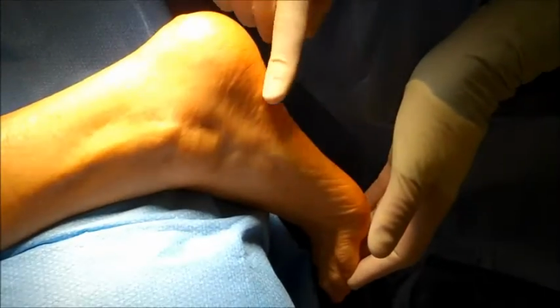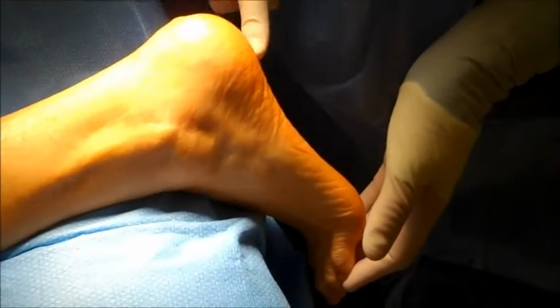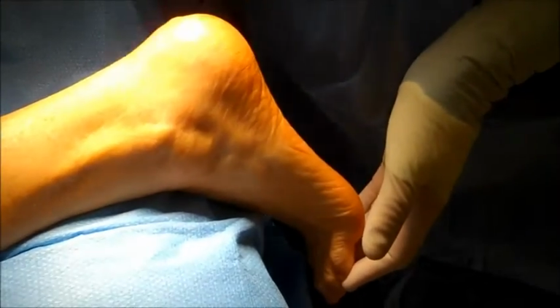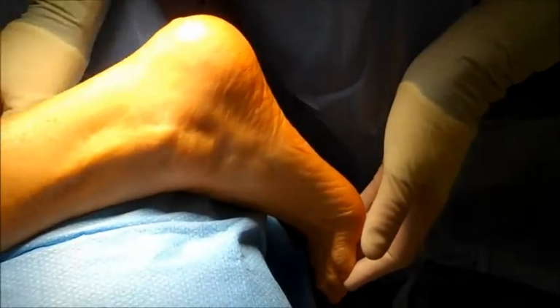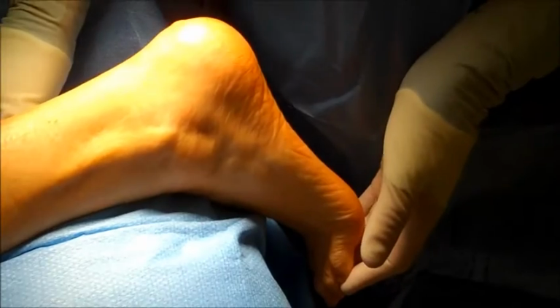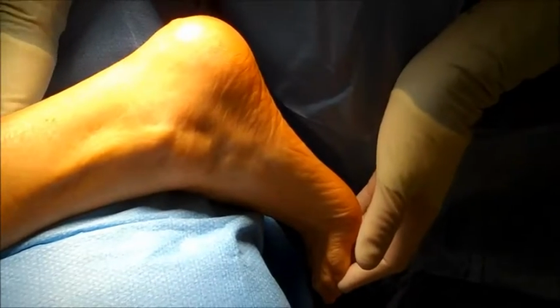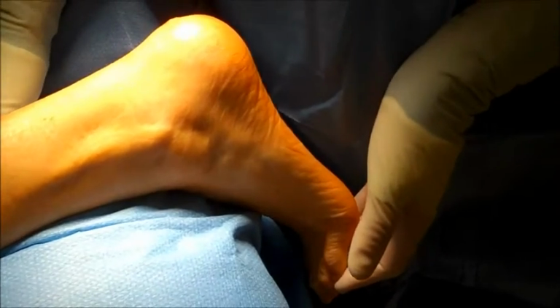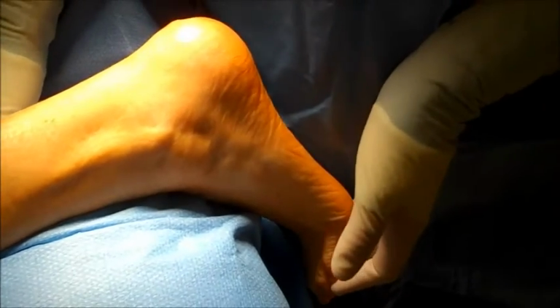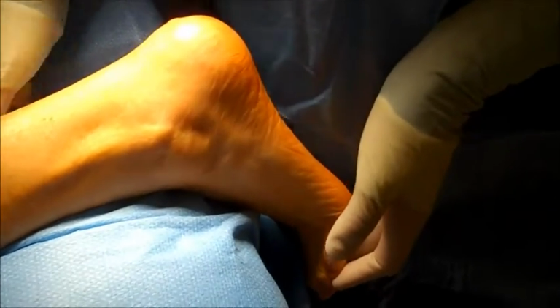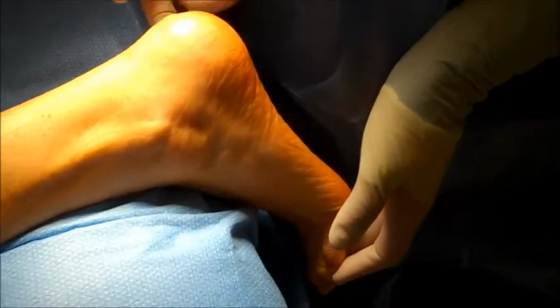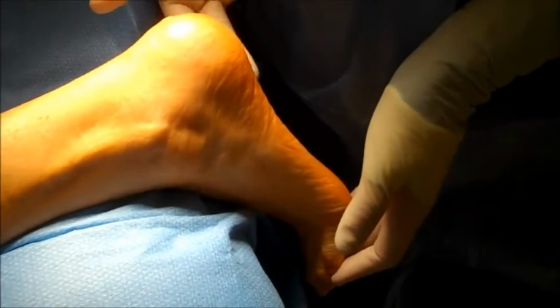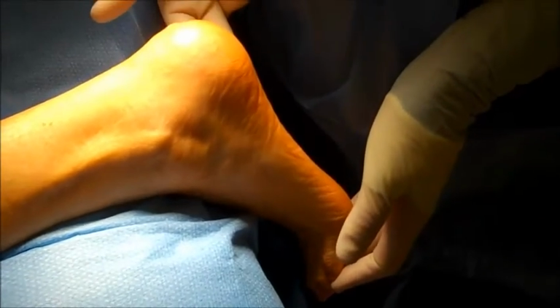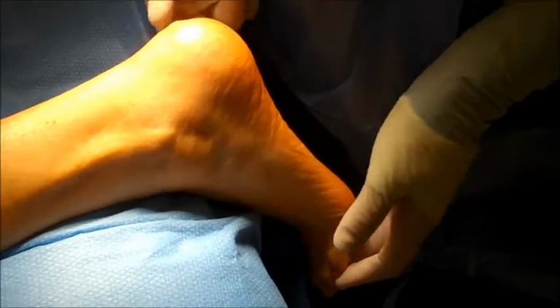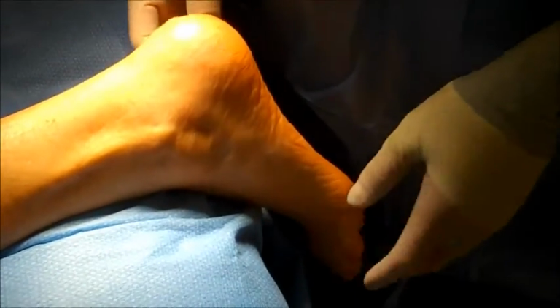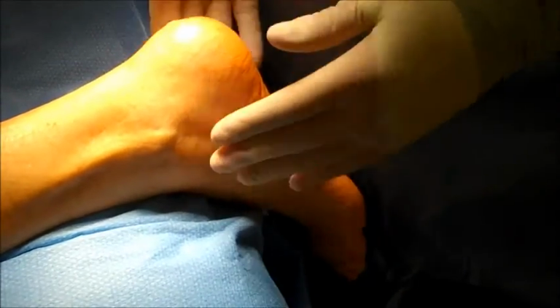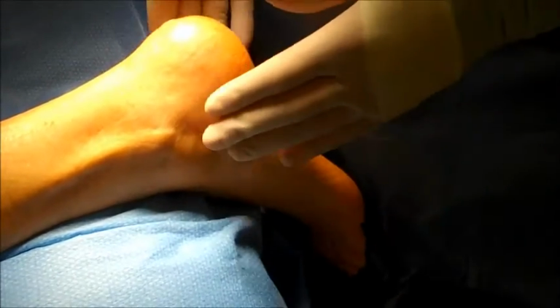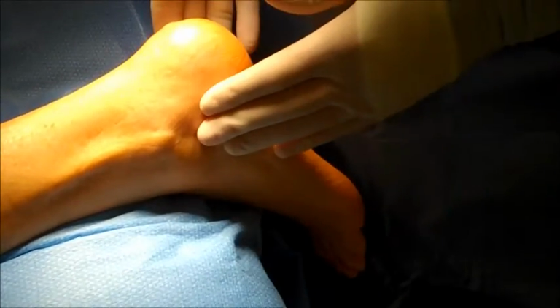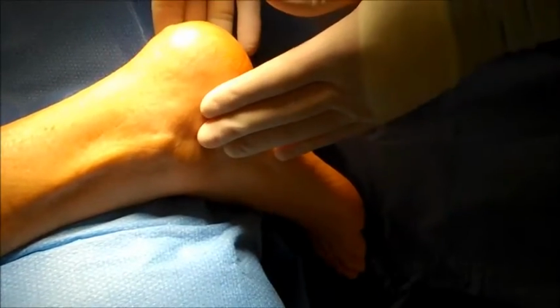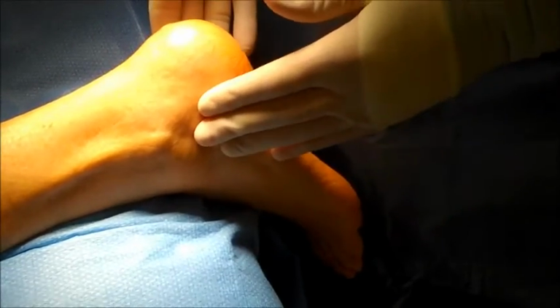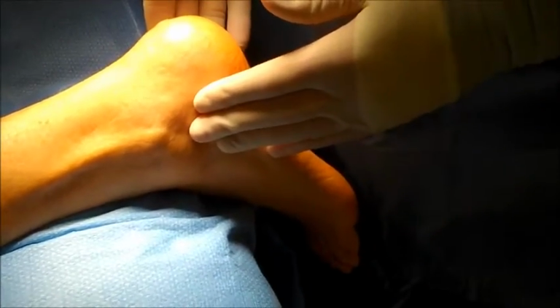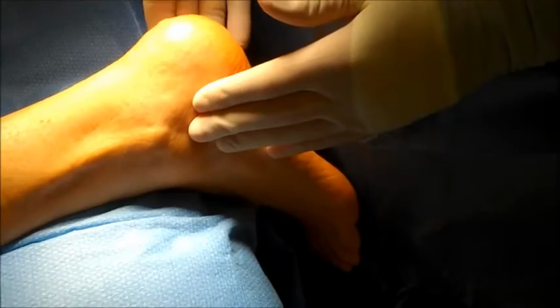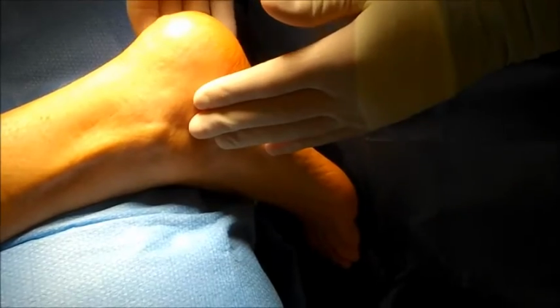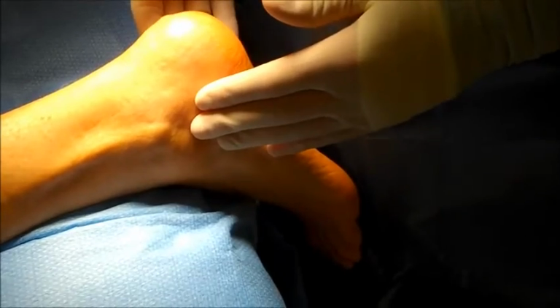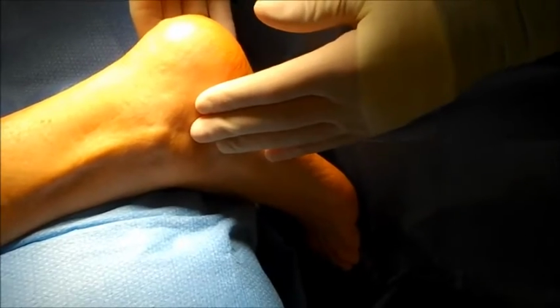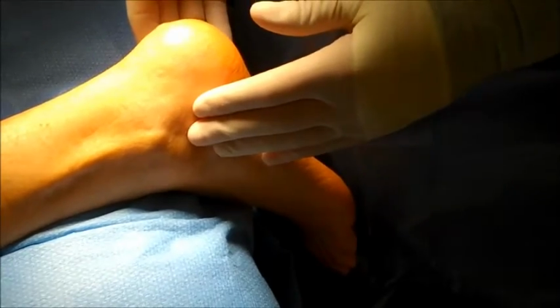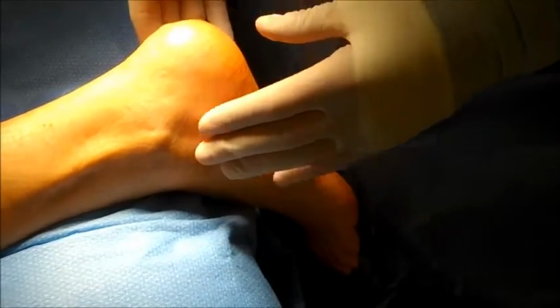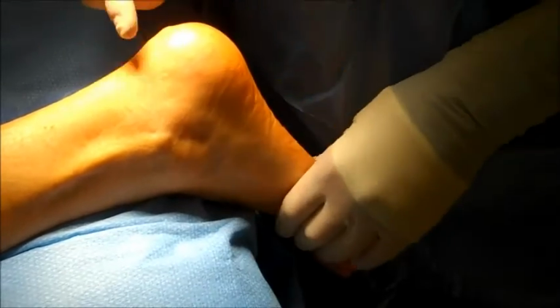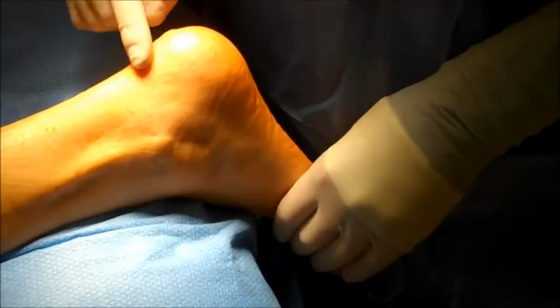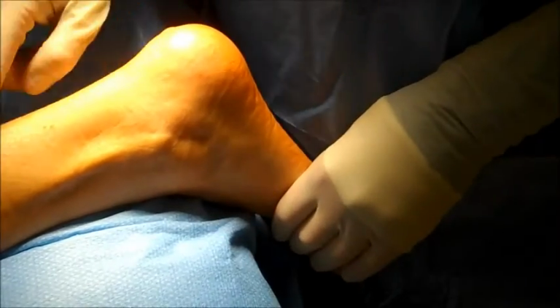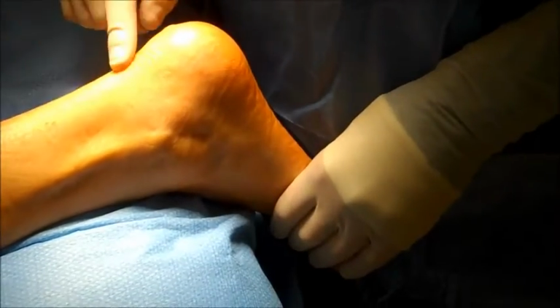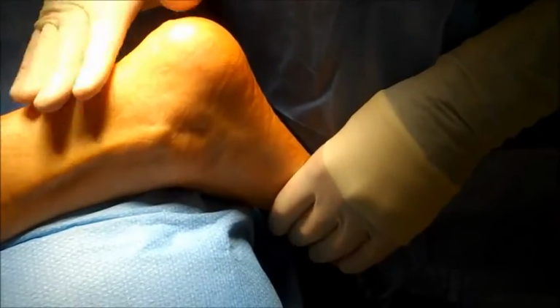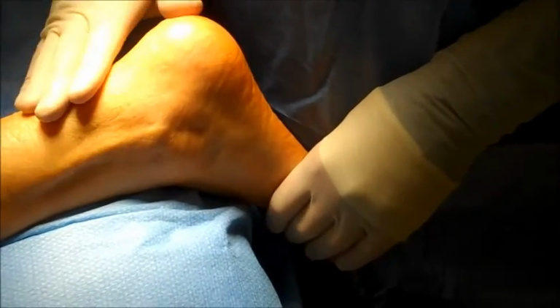Over time, if they don't resolve with conservative care, we actually release part of that band. Typically when we do this procedure, the patient would be on their back. Now this patient happens to be on her stomach because she's having other procedures done with her Achilles.